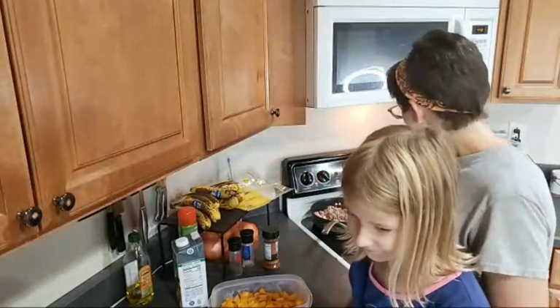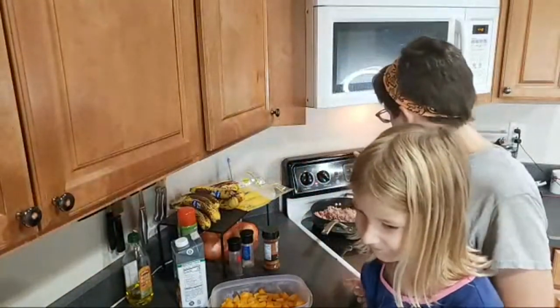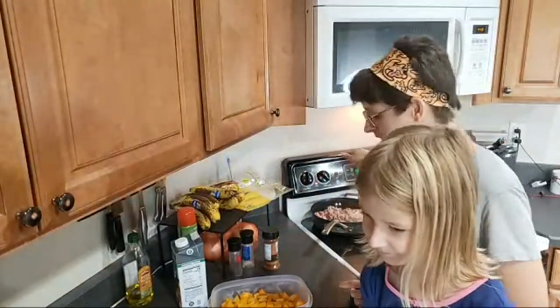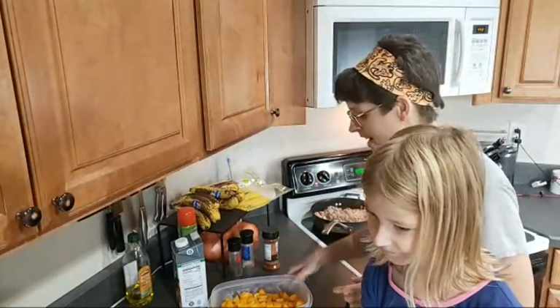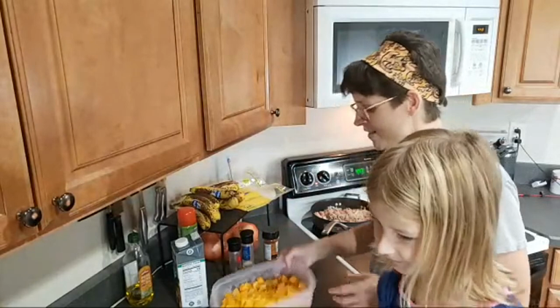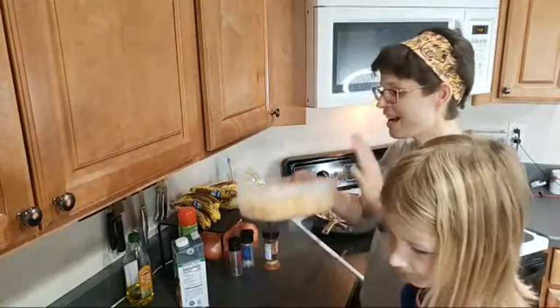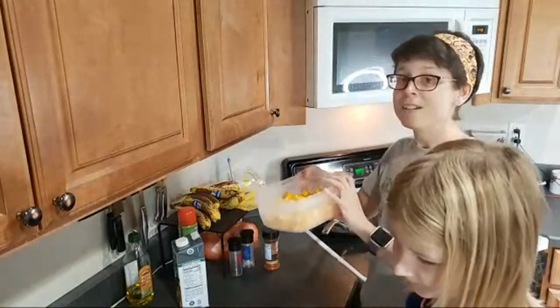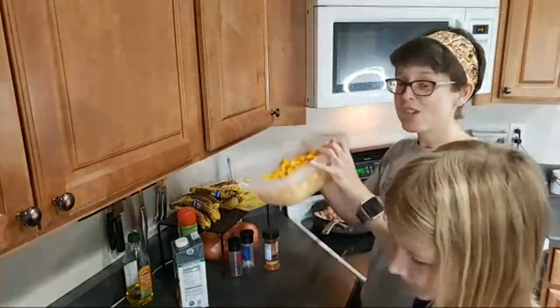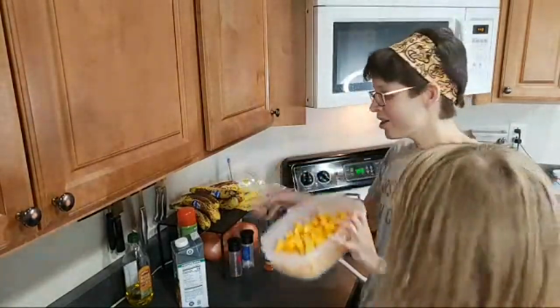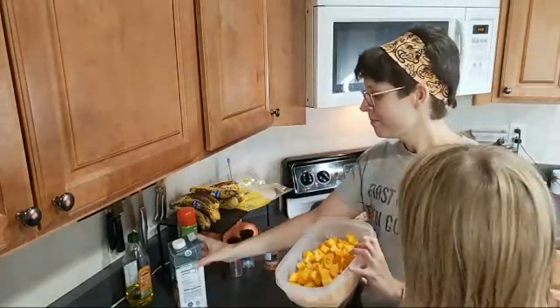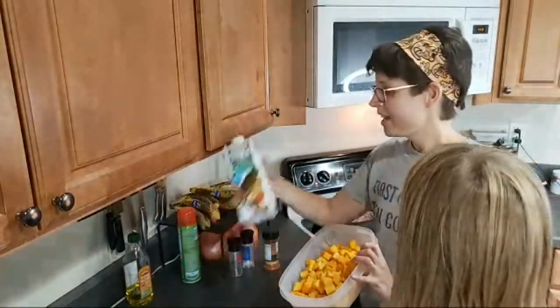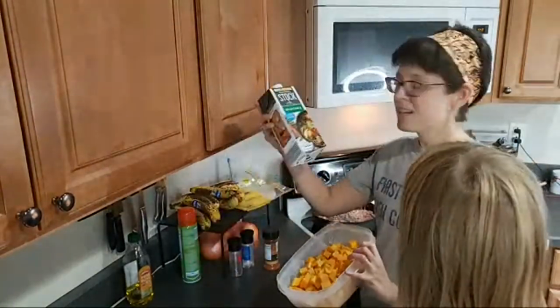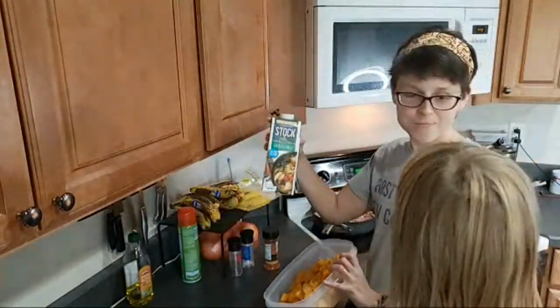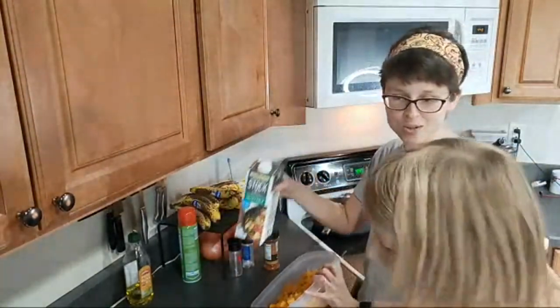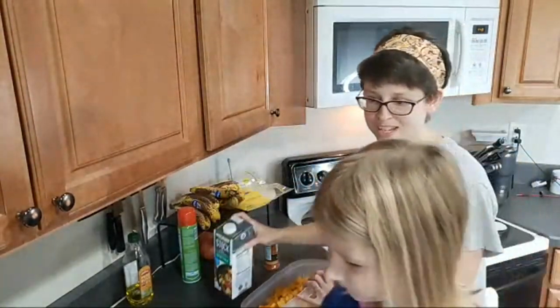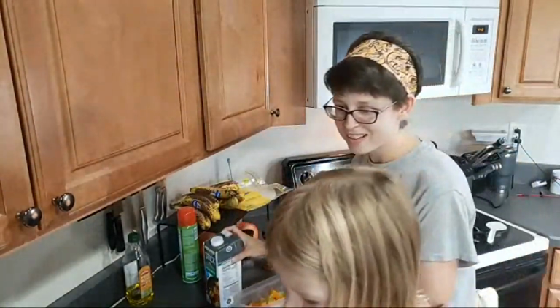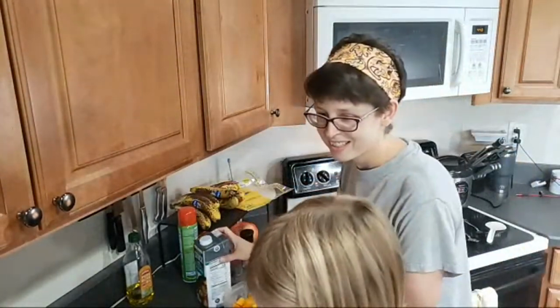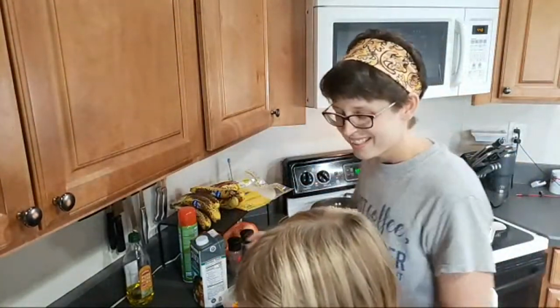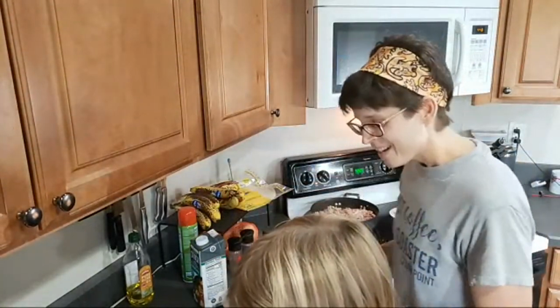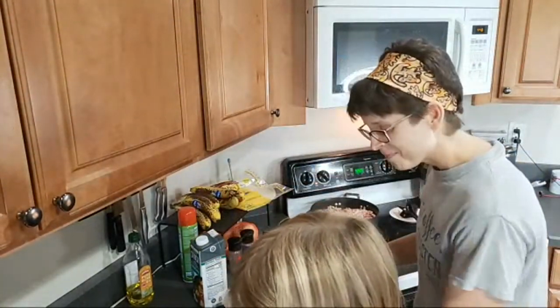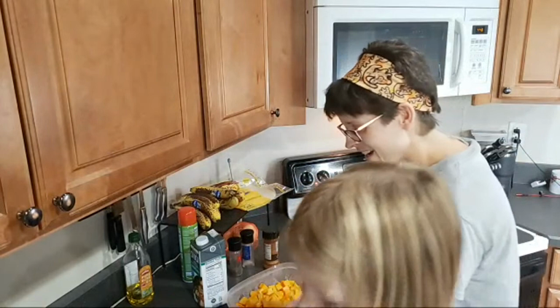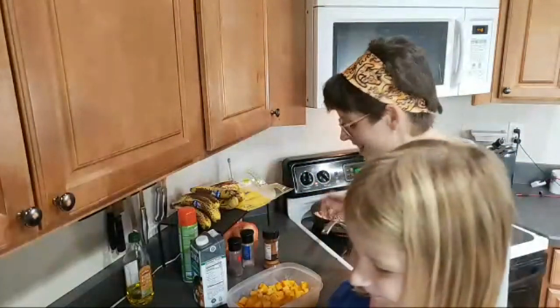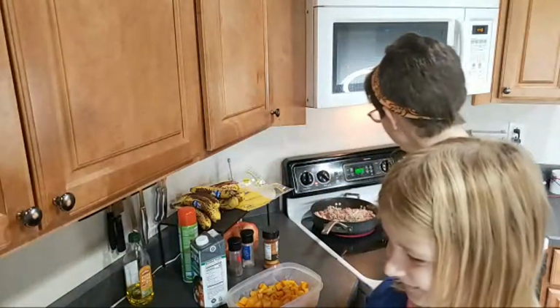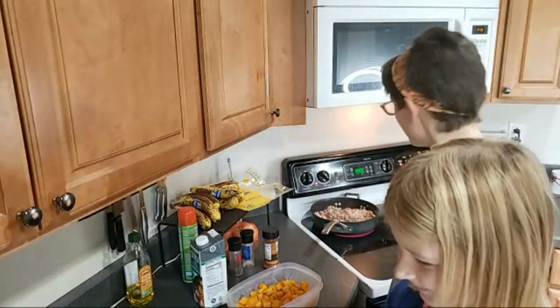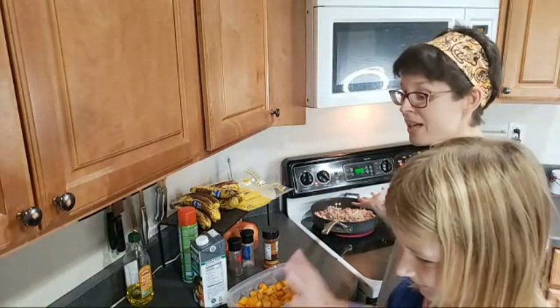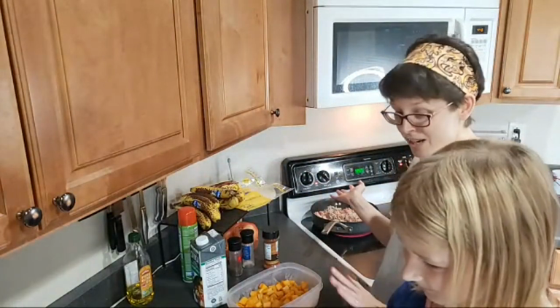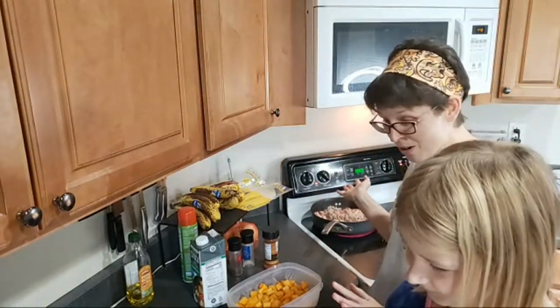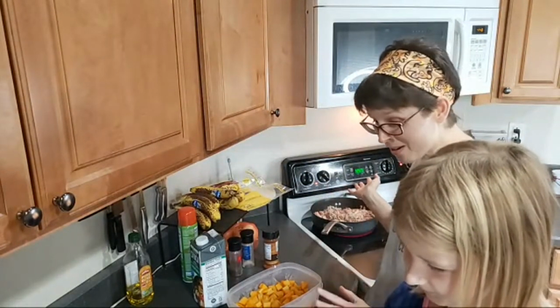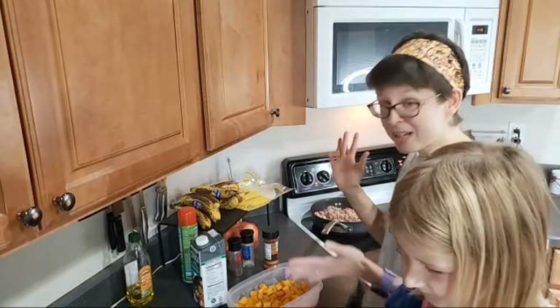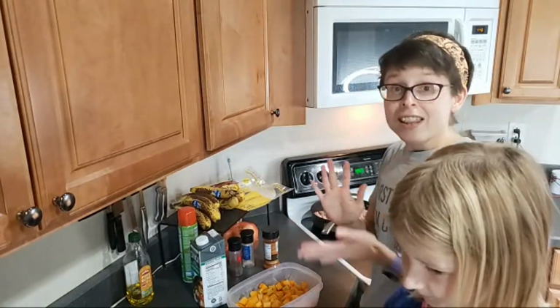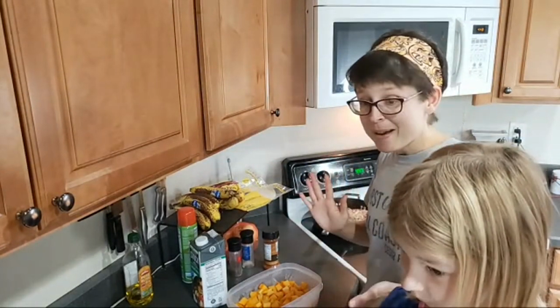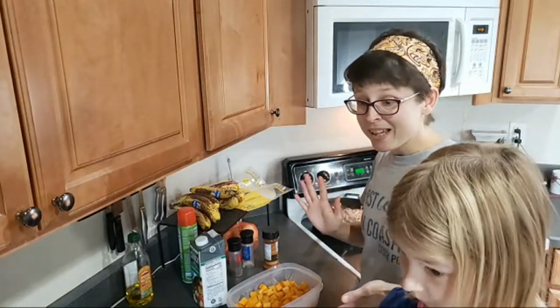Once this is done, I have to add butternut squash and some vegetable stock, and then we'll let it cook for a while. That's basically it.